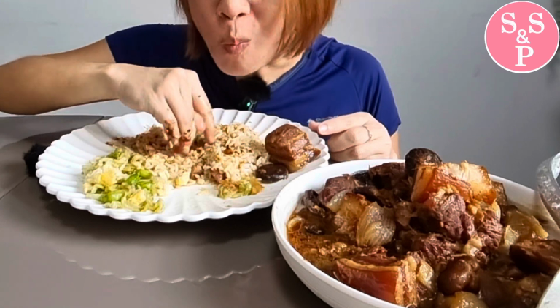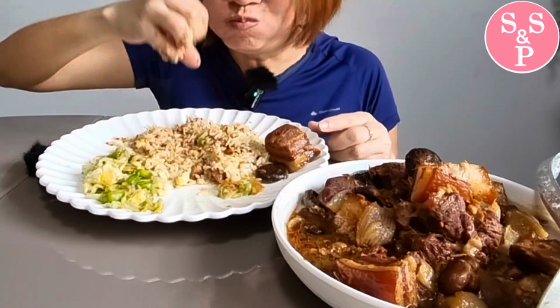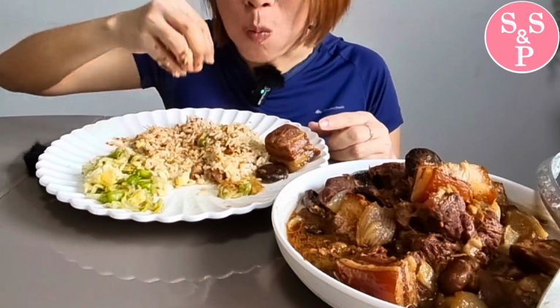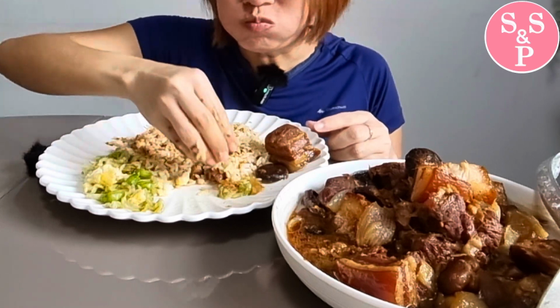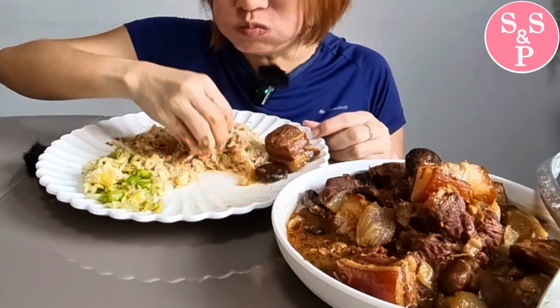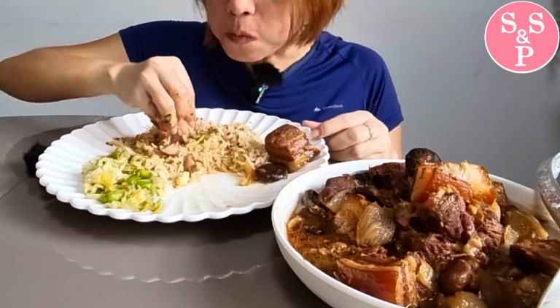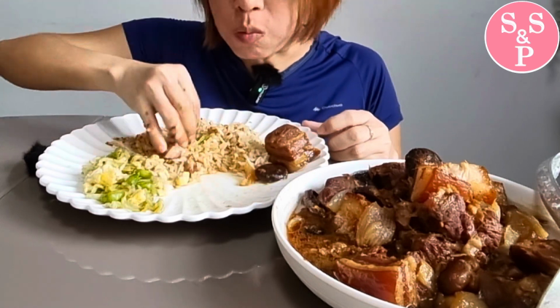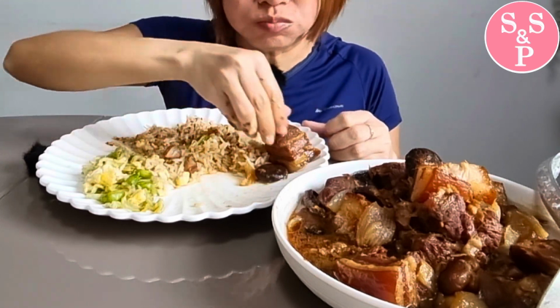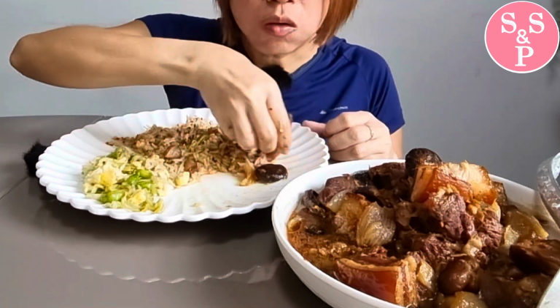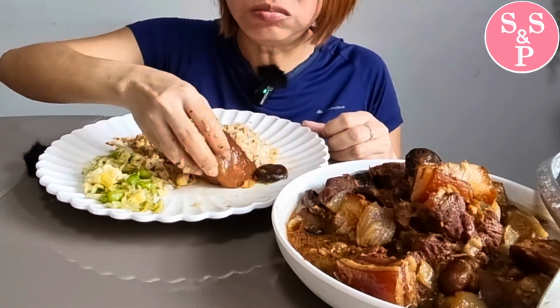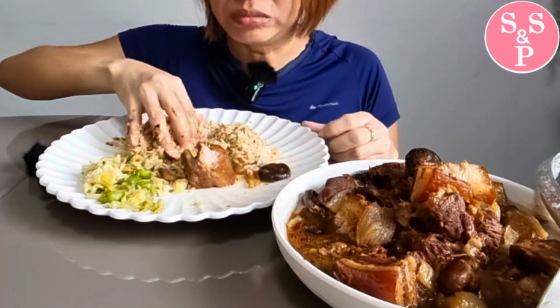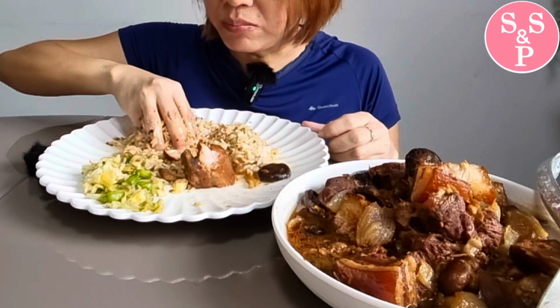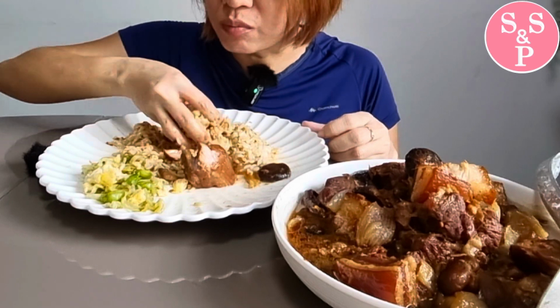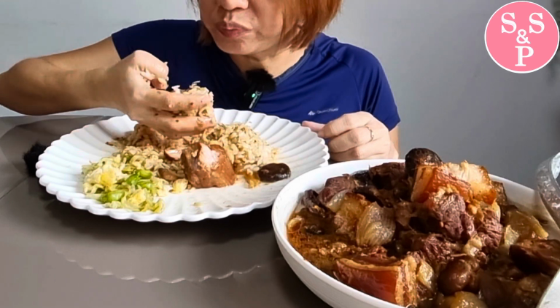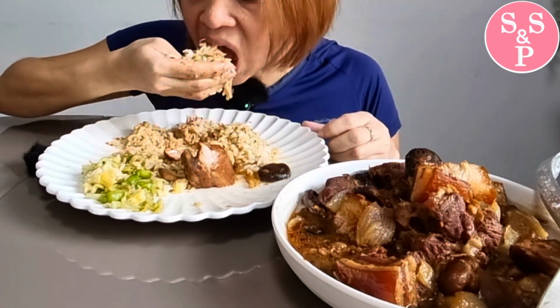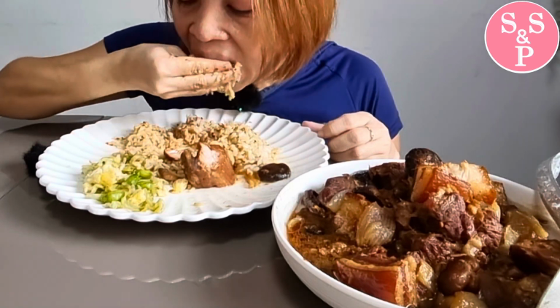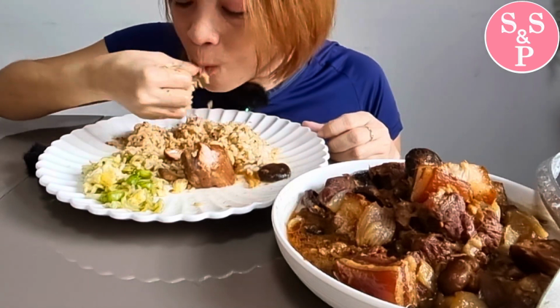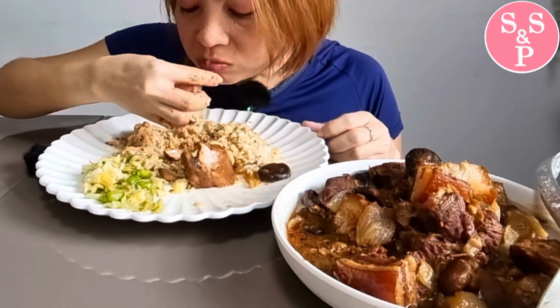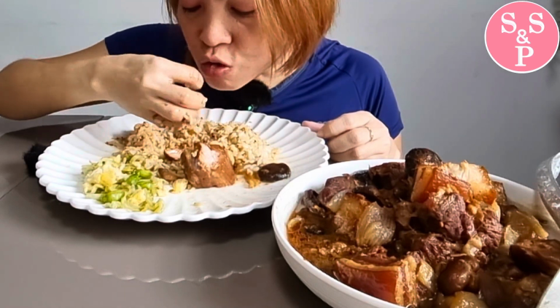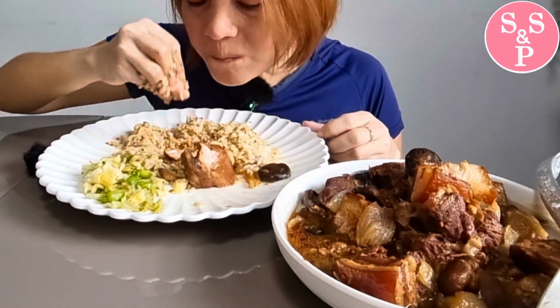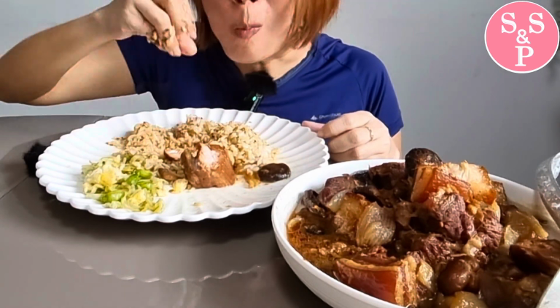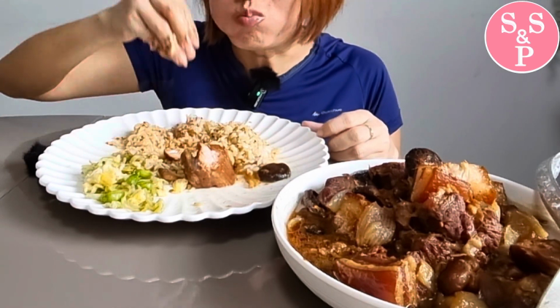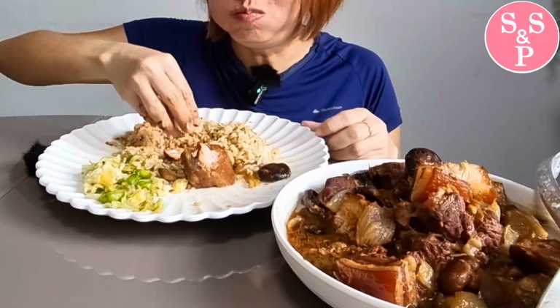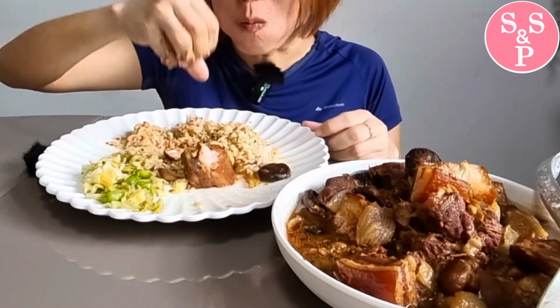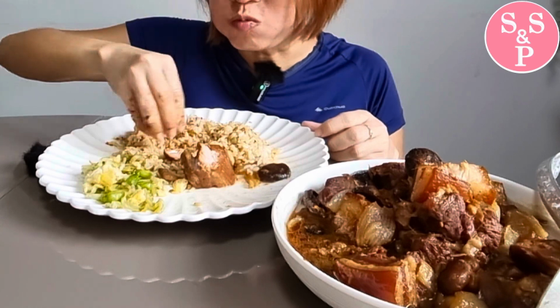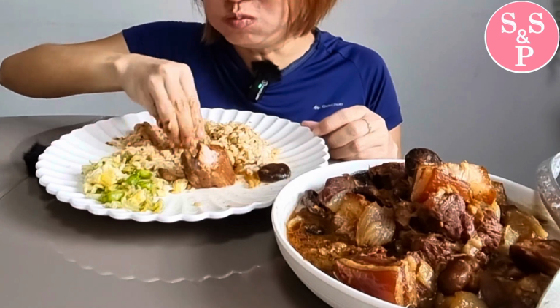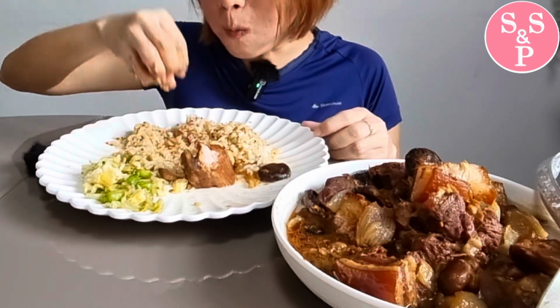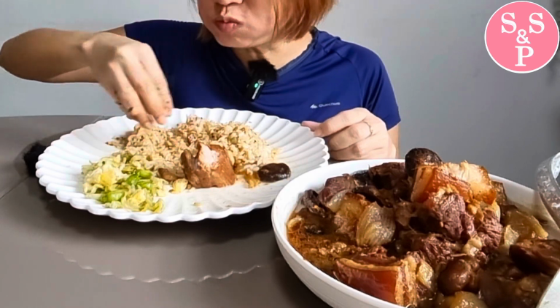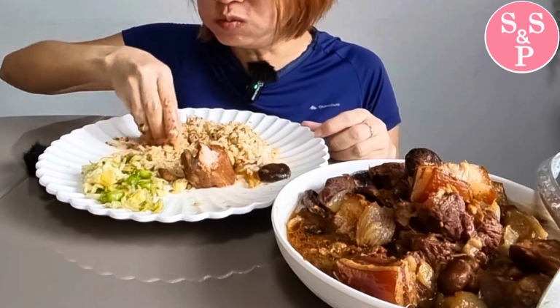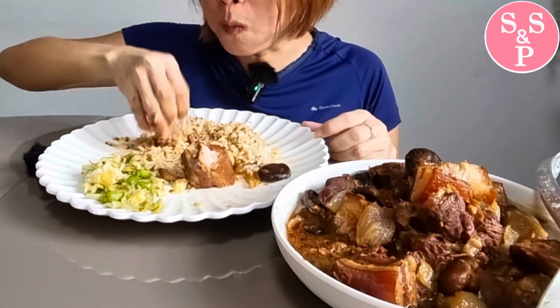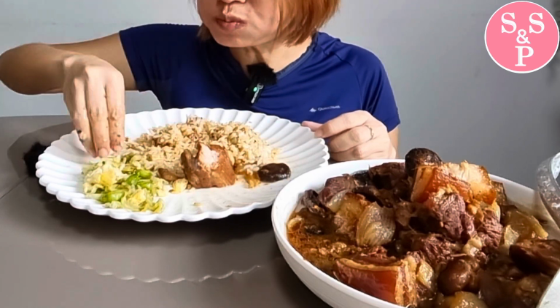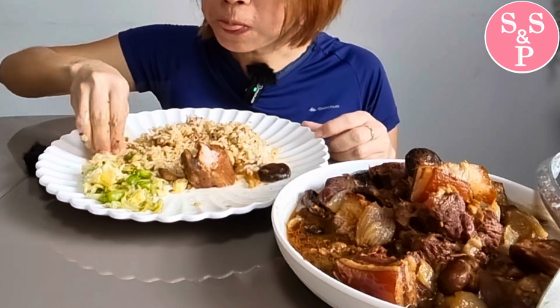It's so delicious! I think it's really delicious. It's super delicious. I like the chicken. It's really delicious. It's delicious.